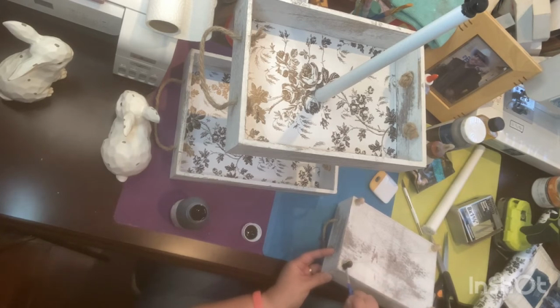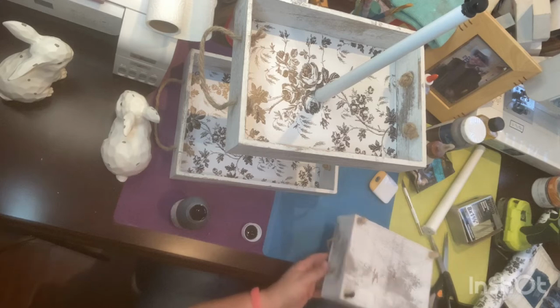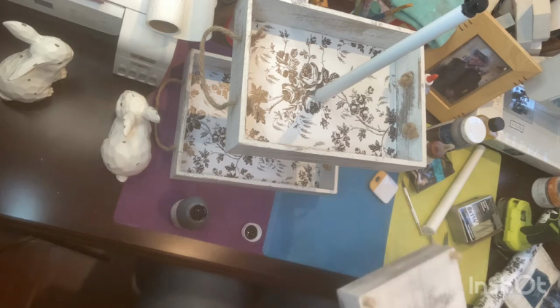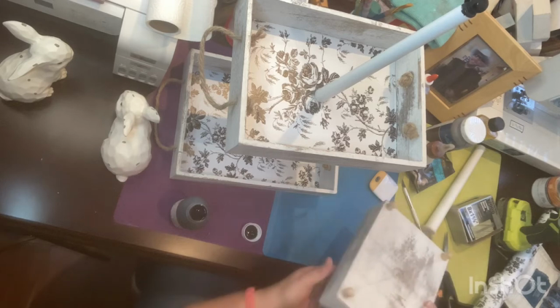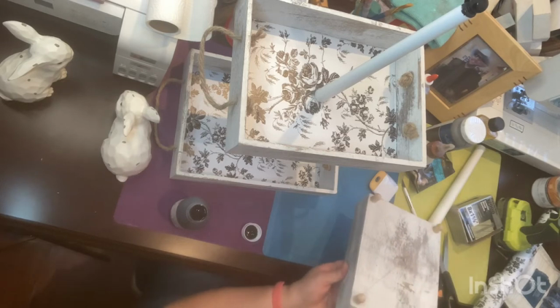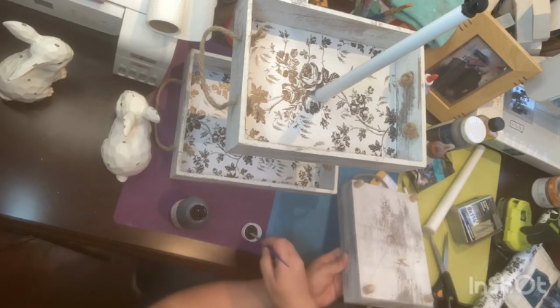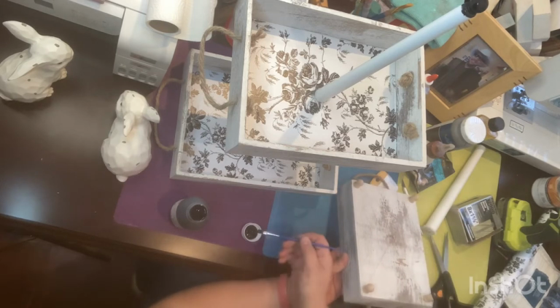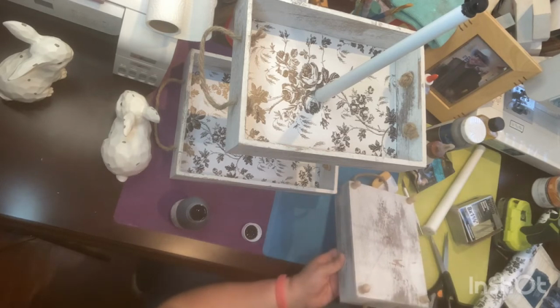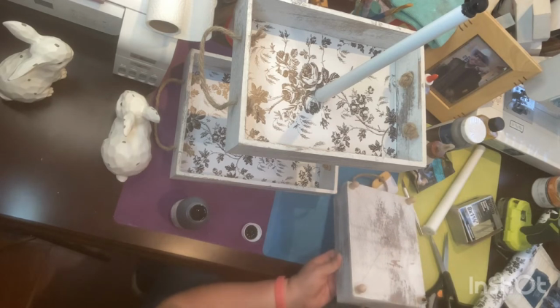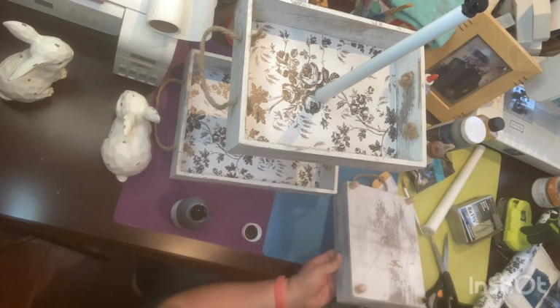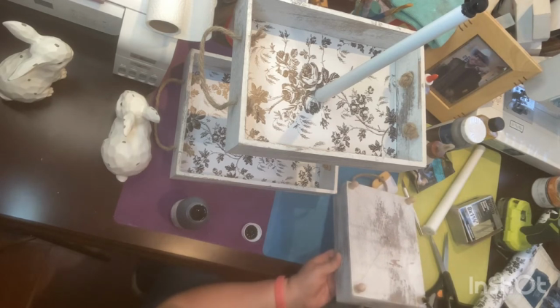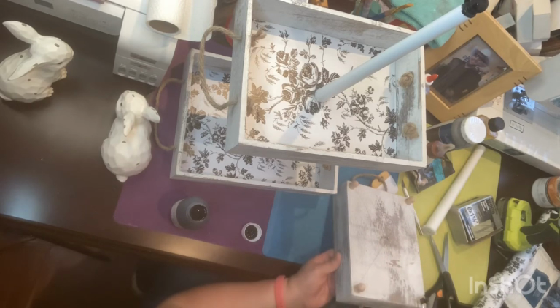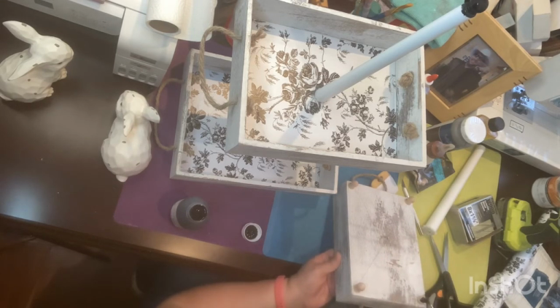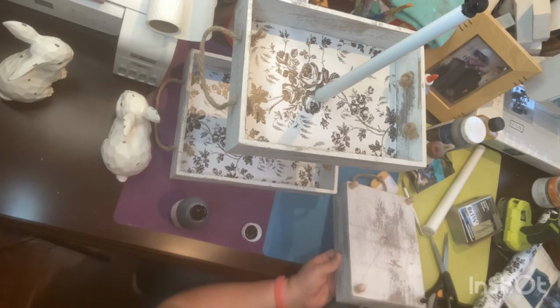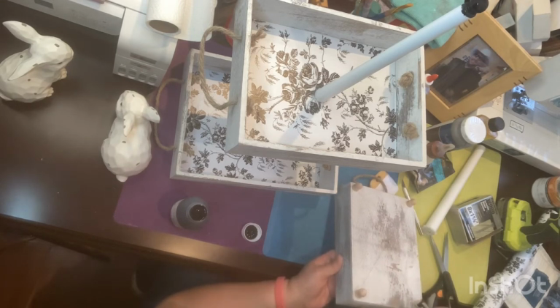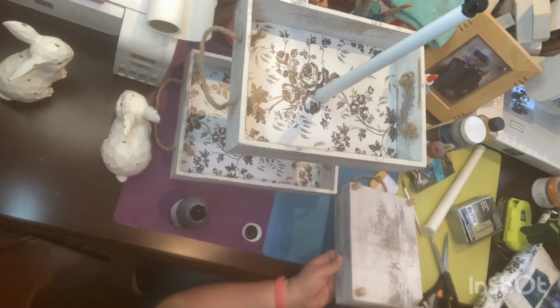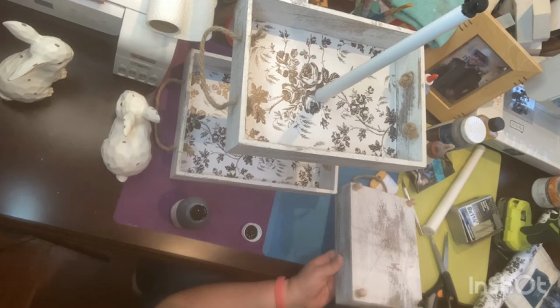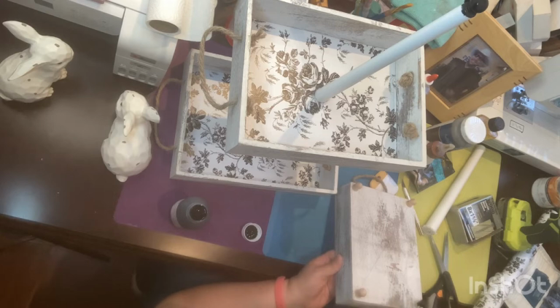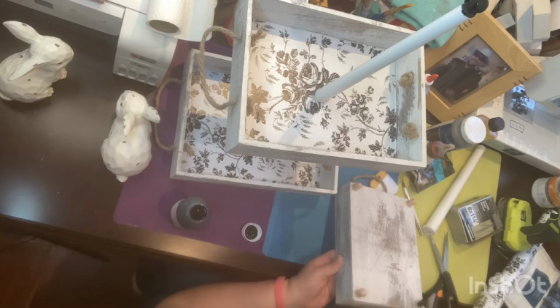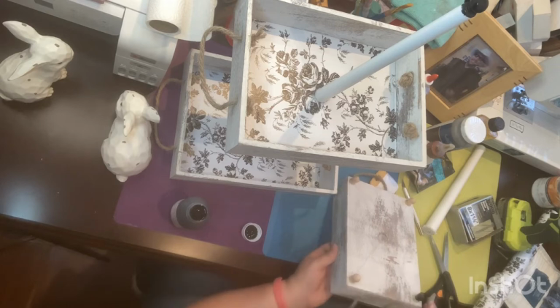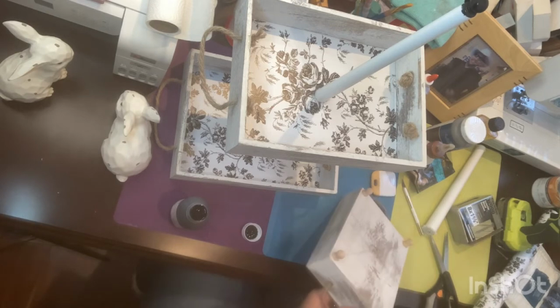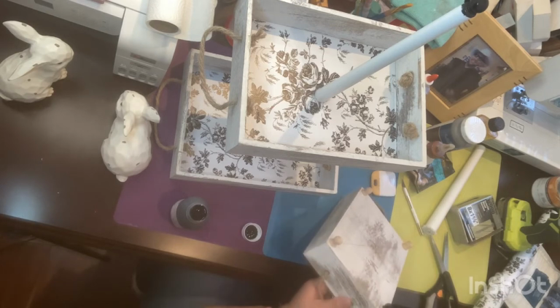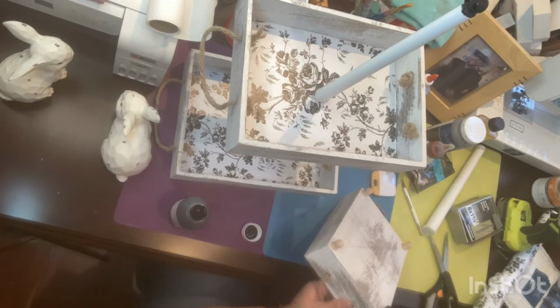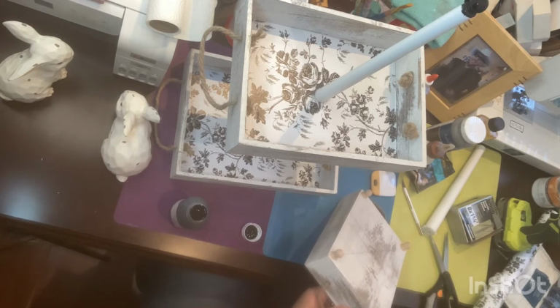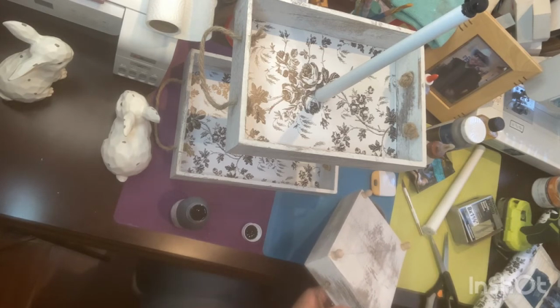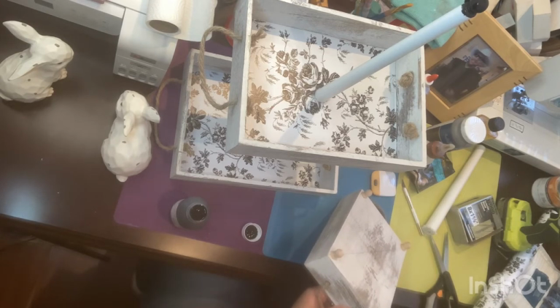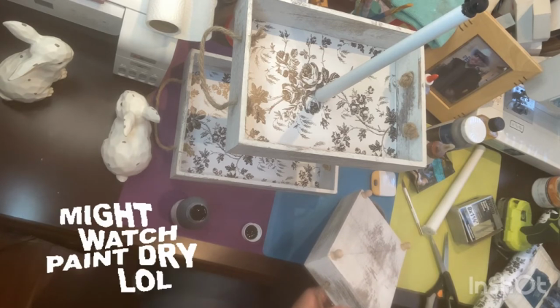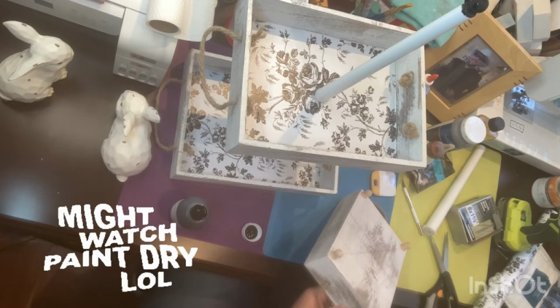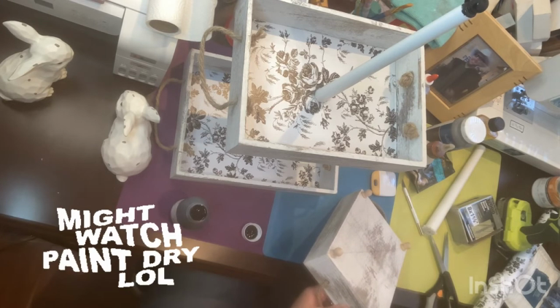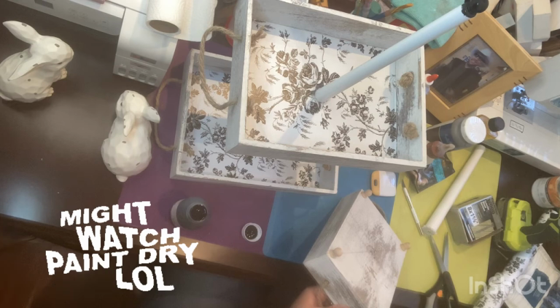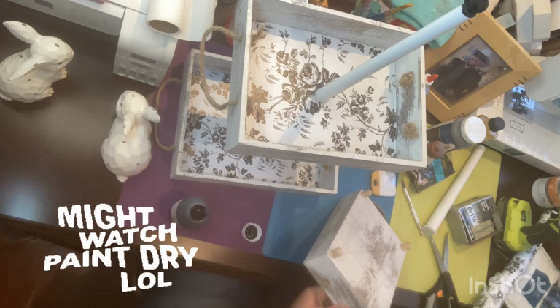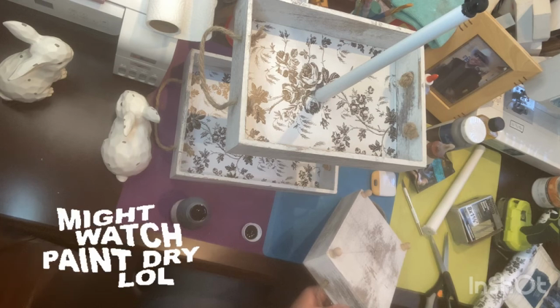Now we get to watch paint — I guess it's better than watching paint dry! Sometimes watching paint dry is more fun than some chores around the house.